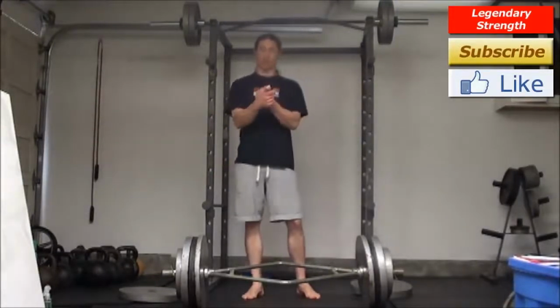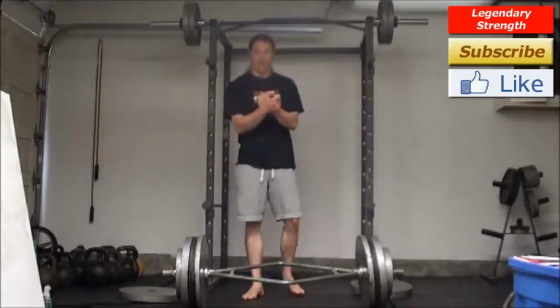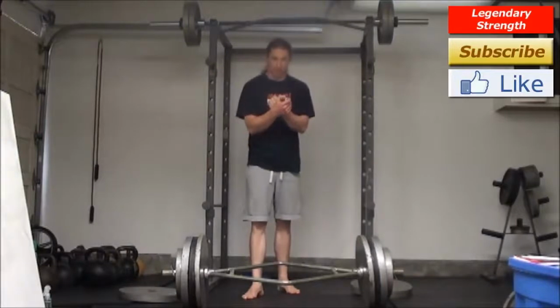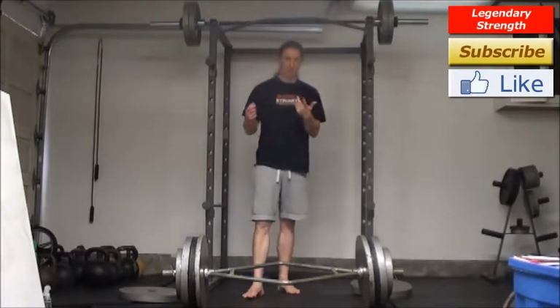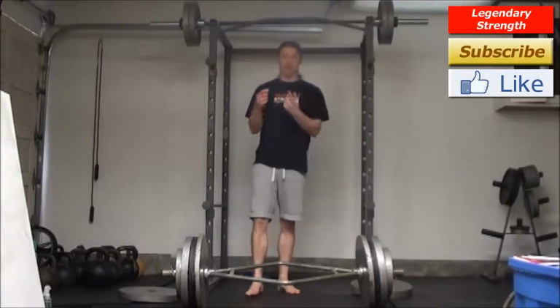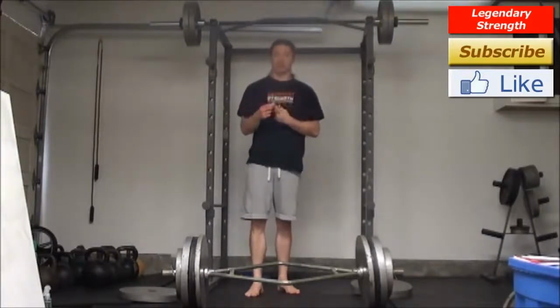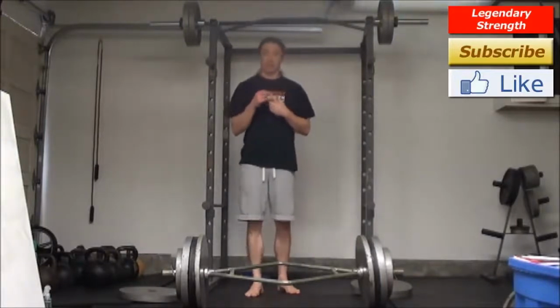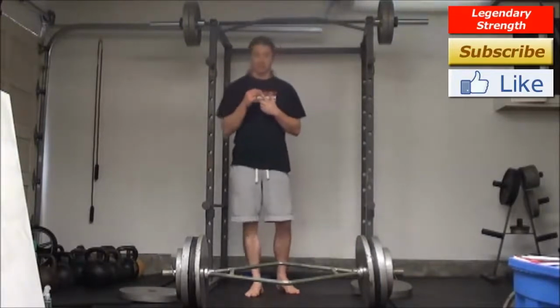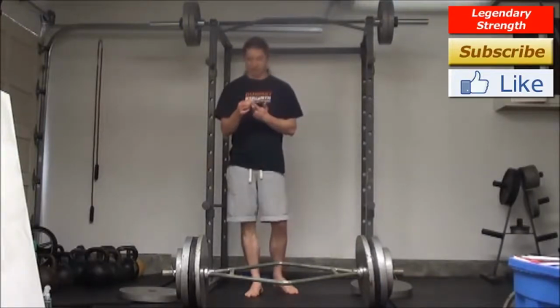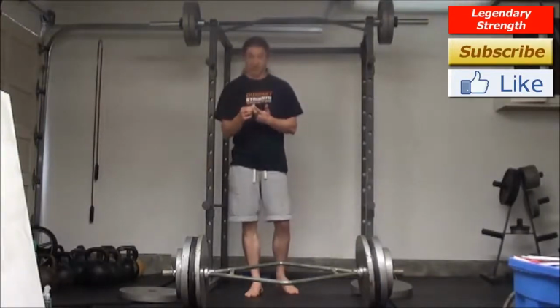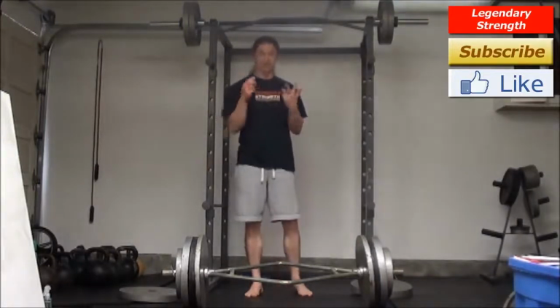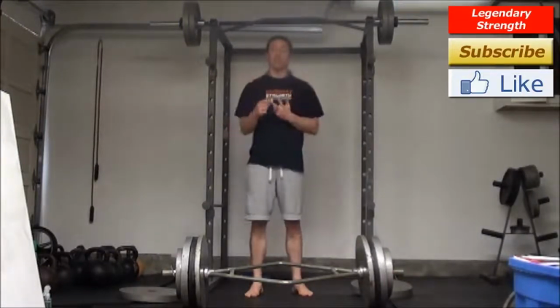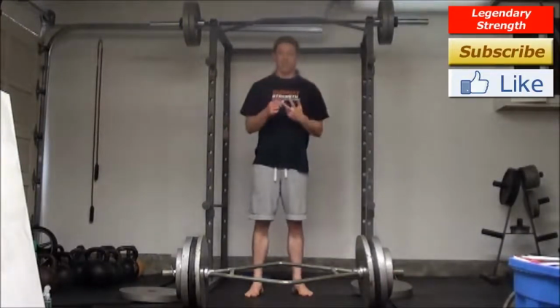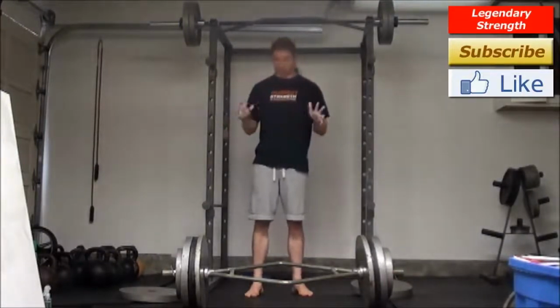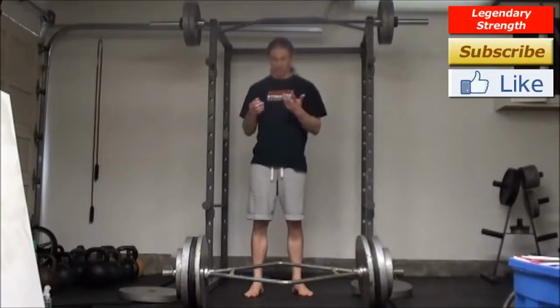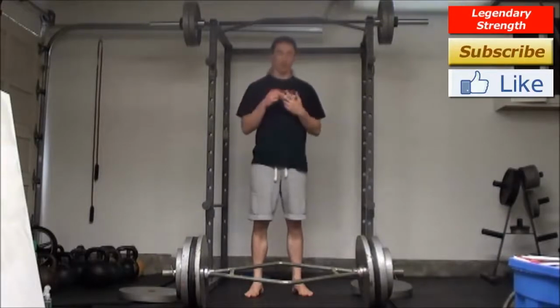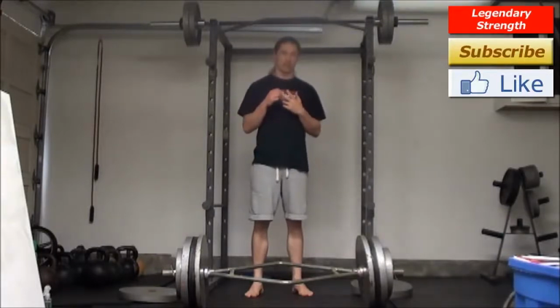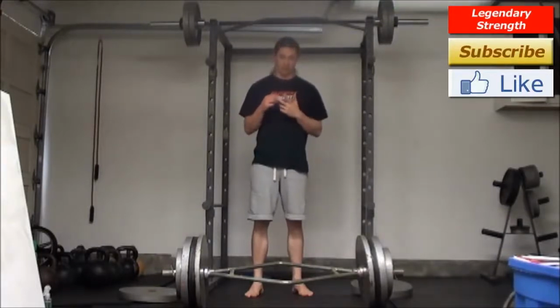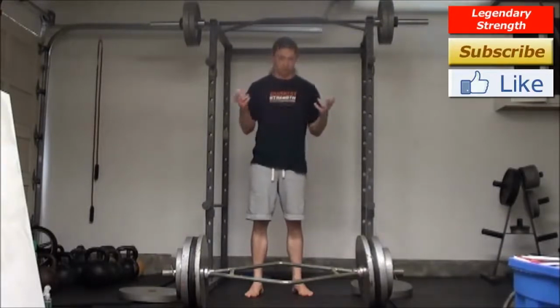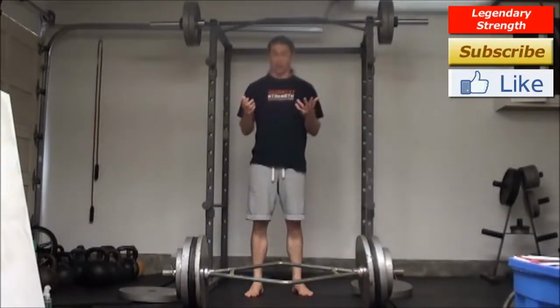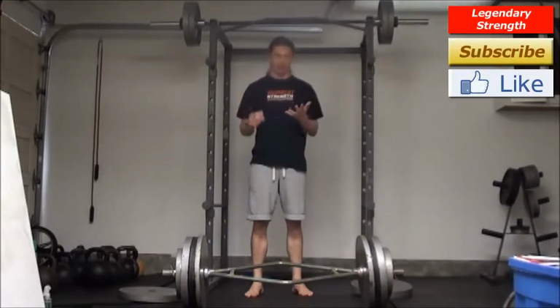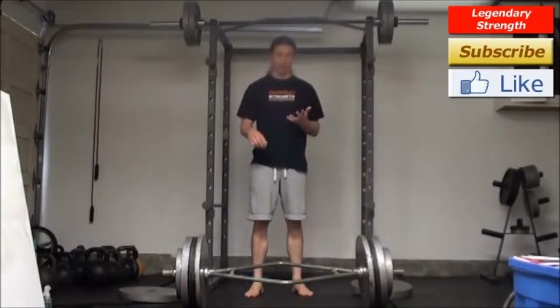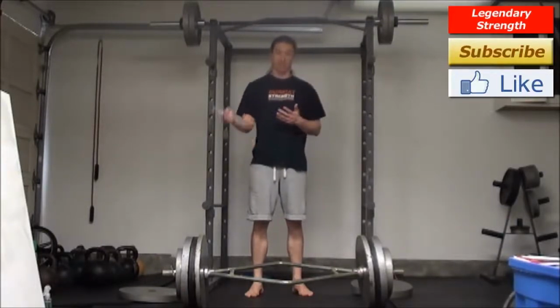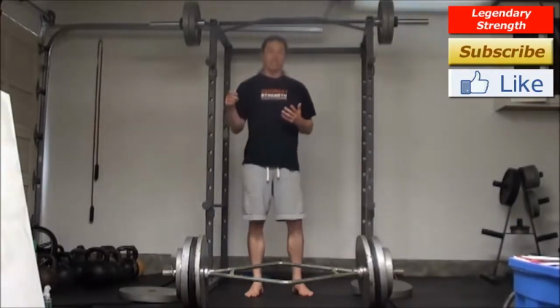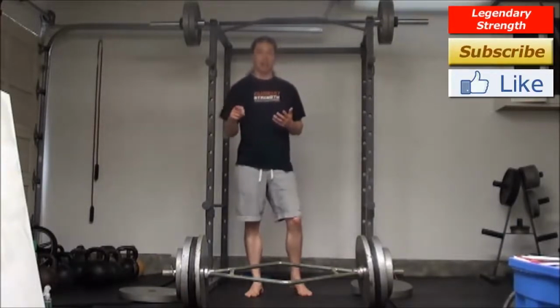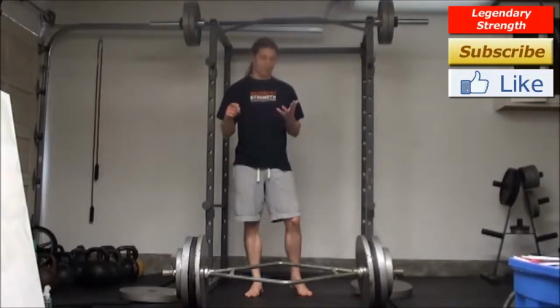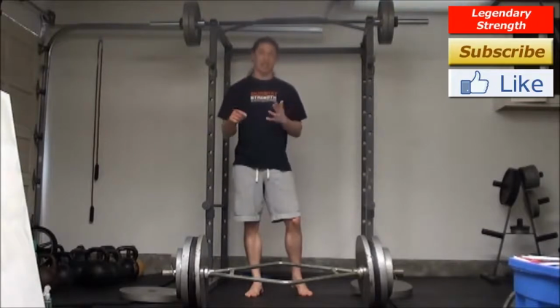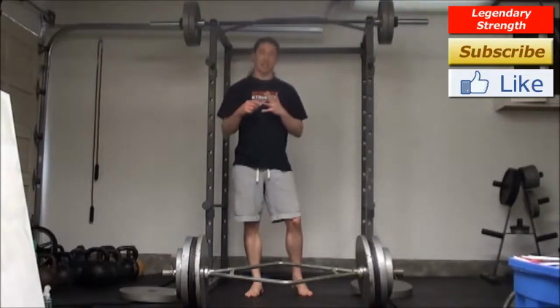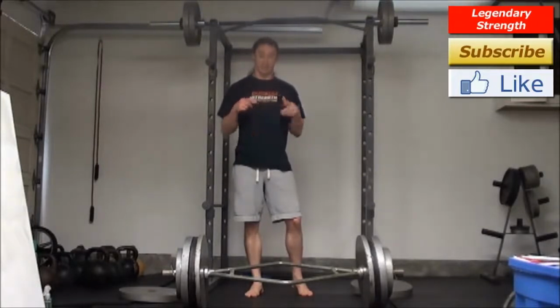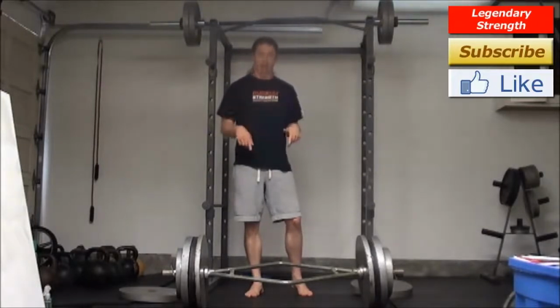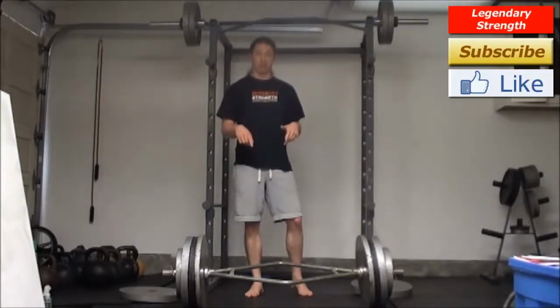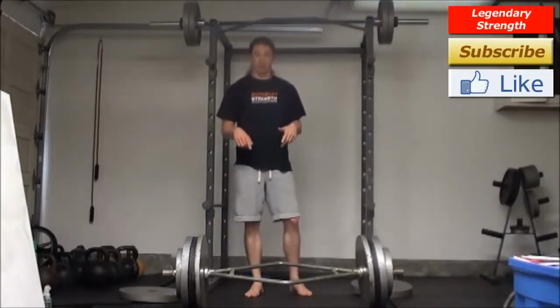In my first set I did three reps, then I did one of my instant exercise enhancer techniques. Second set, without trying any harder, I got six reps — double my repetitions right there. I just ran through the instant exercise enhancer again and I'm about to do a third set.